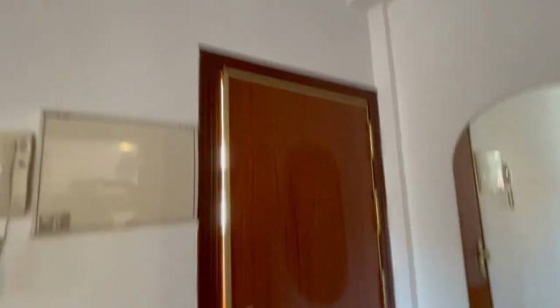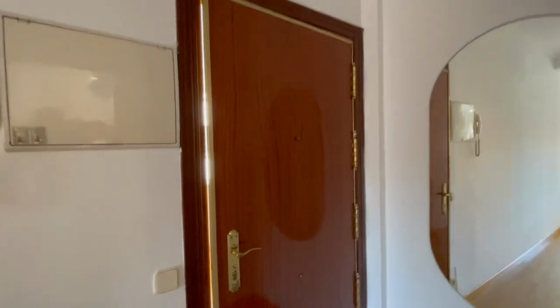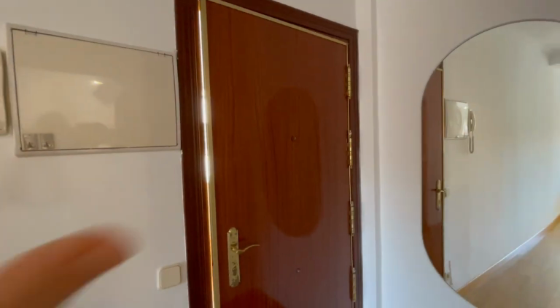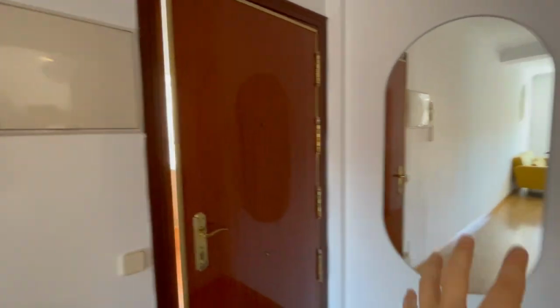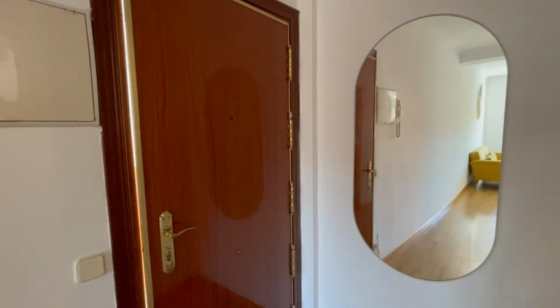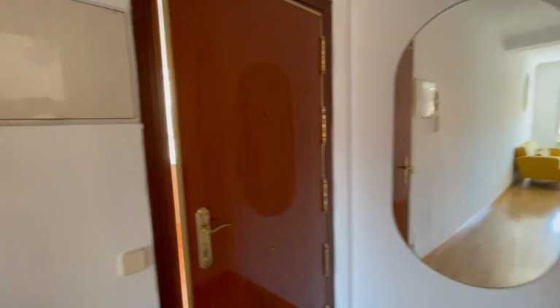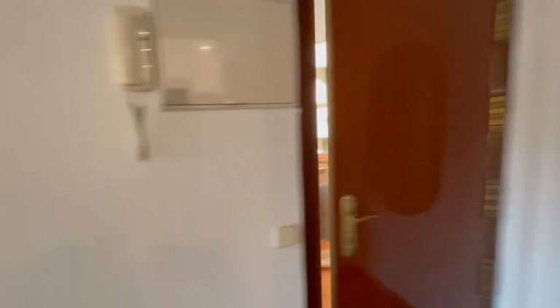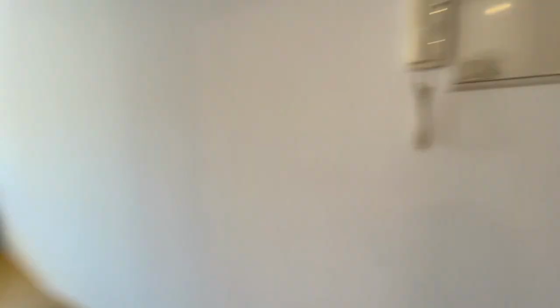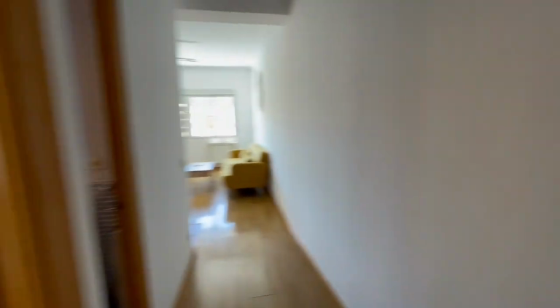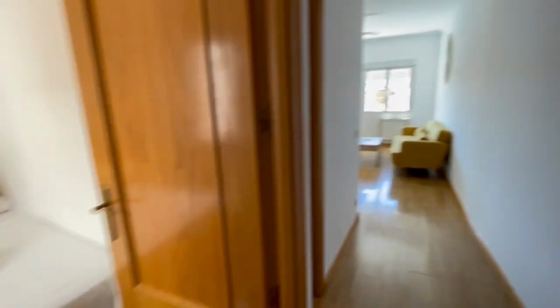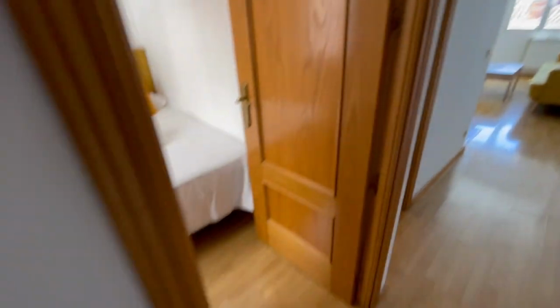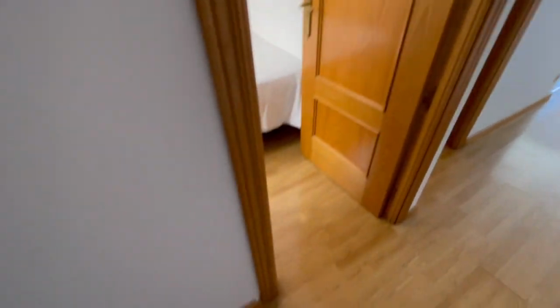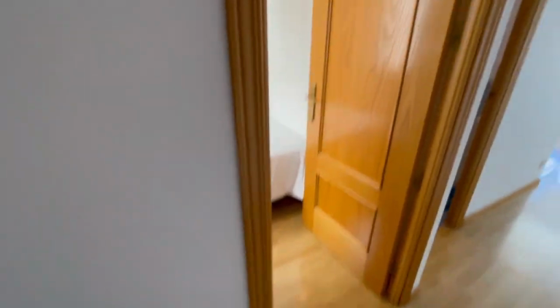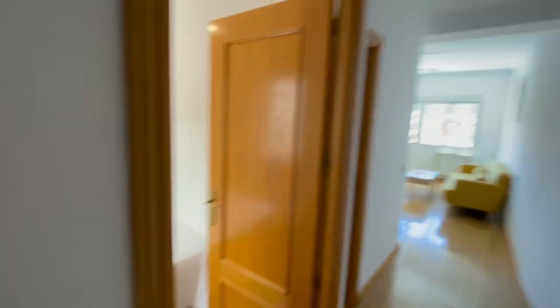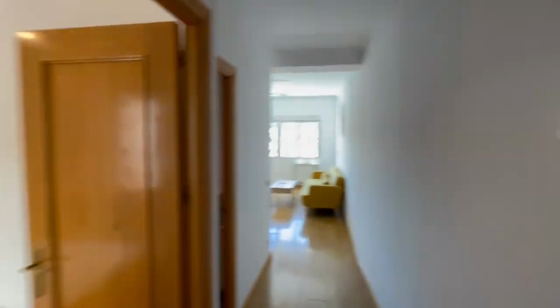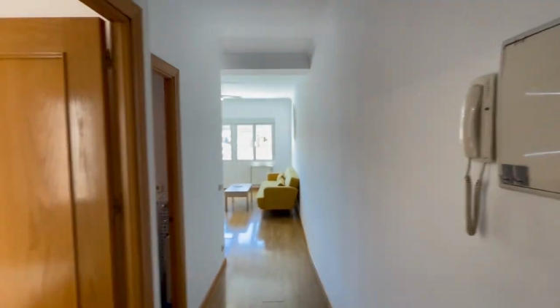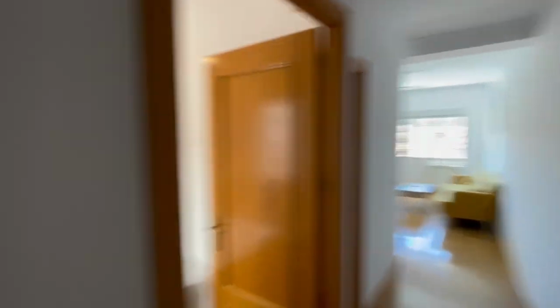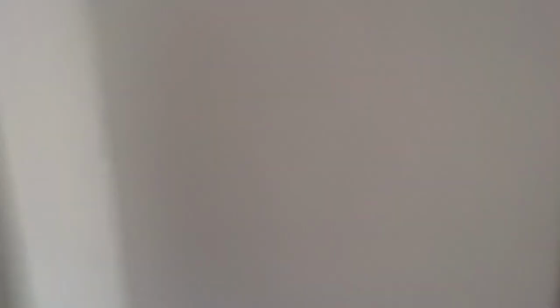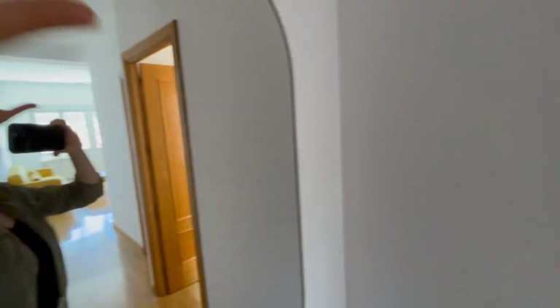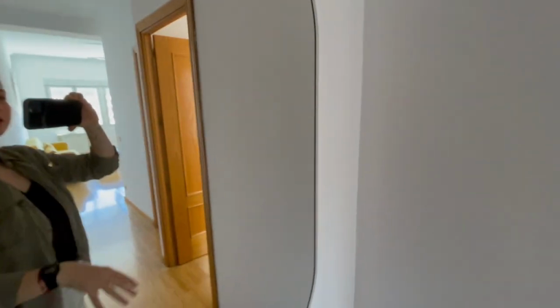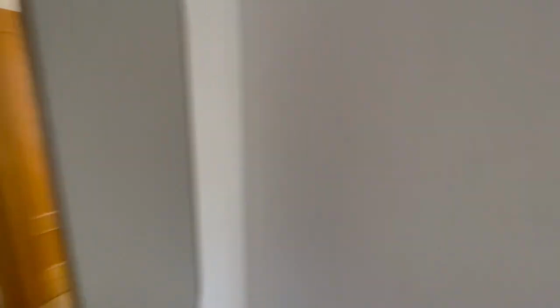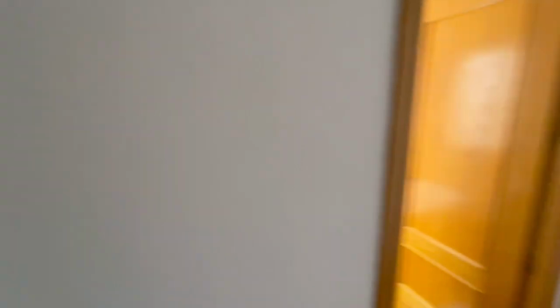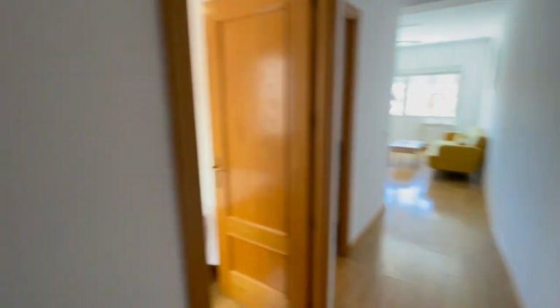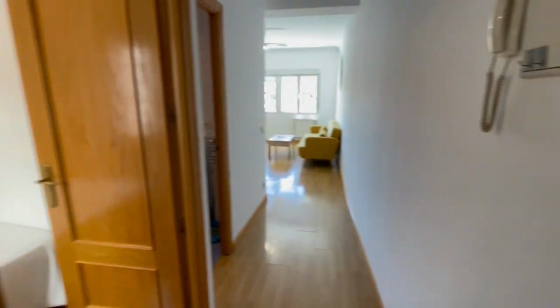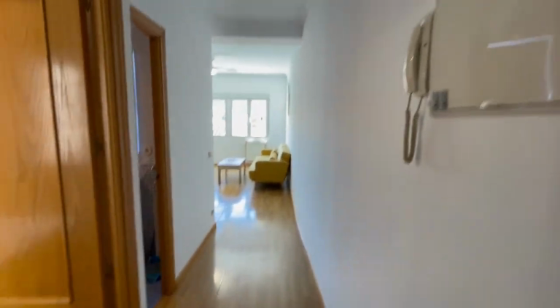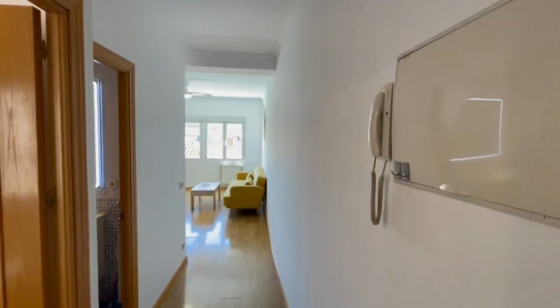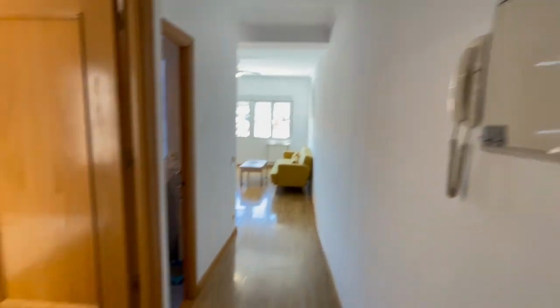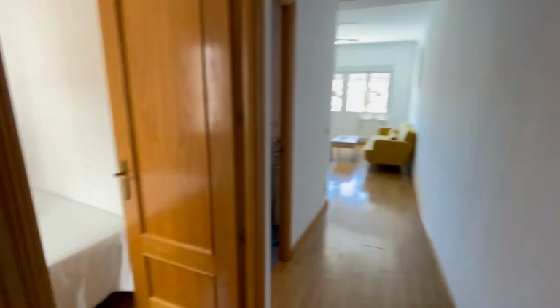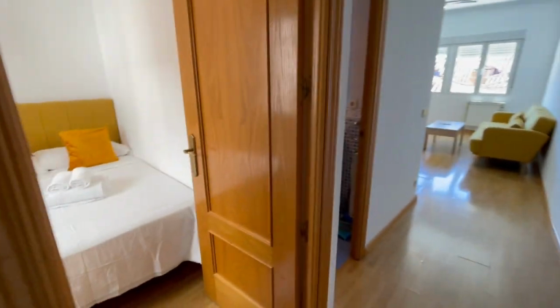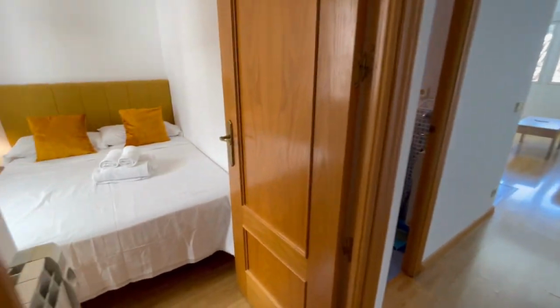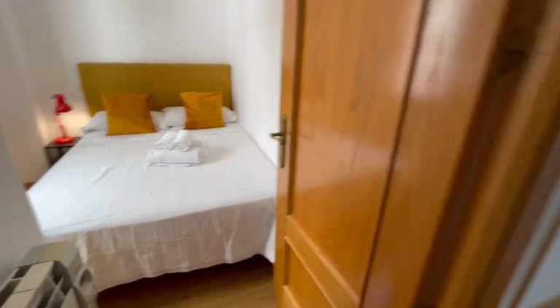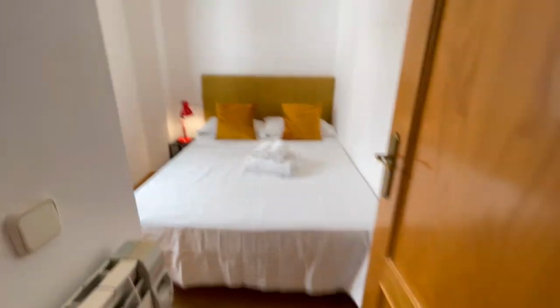Right here we have the main entrance, and this is gonna be the first view of the apartment. As you can see, right here we have the mirror — very useful.